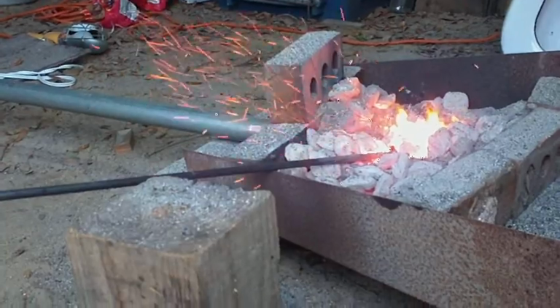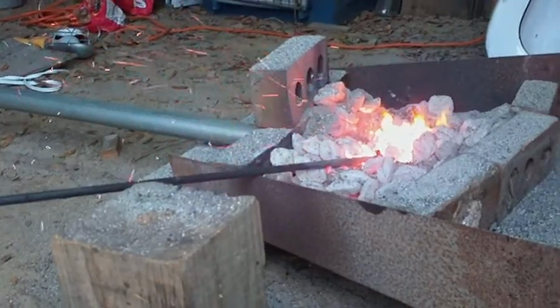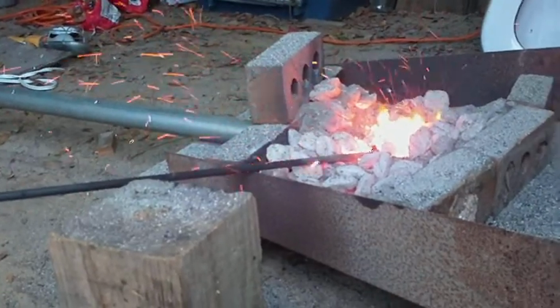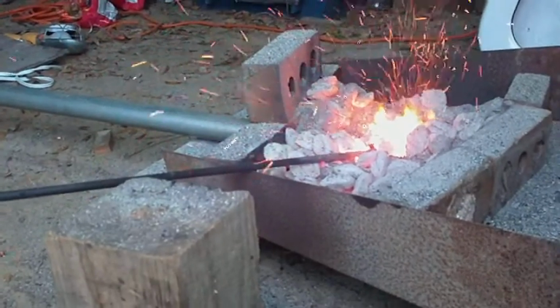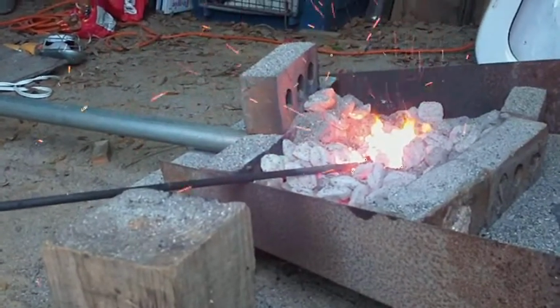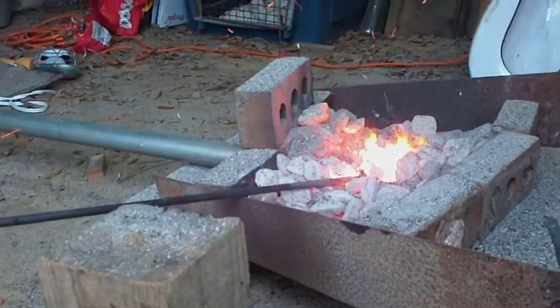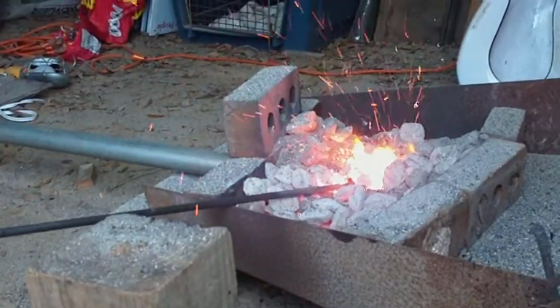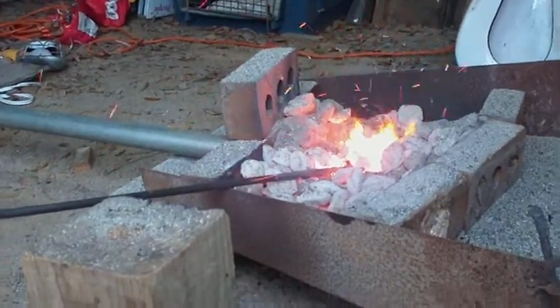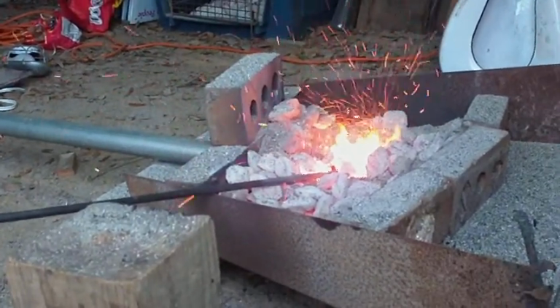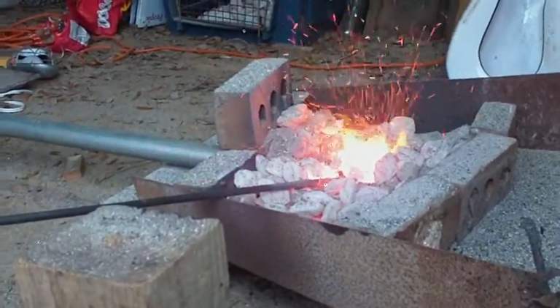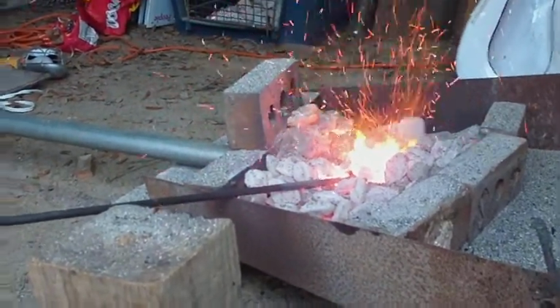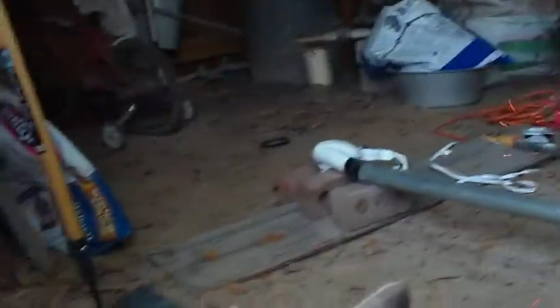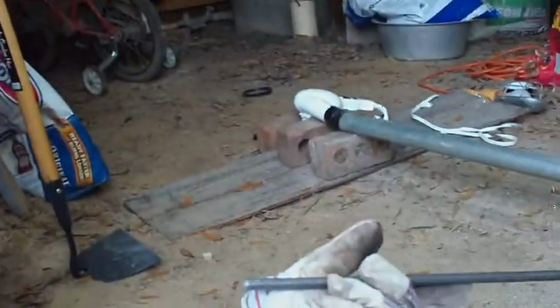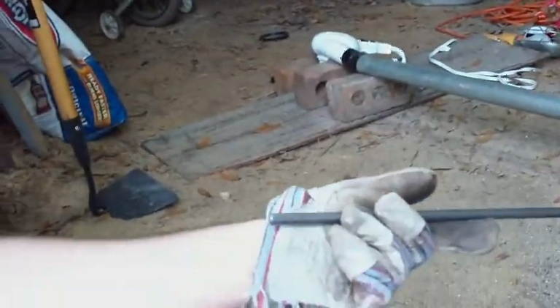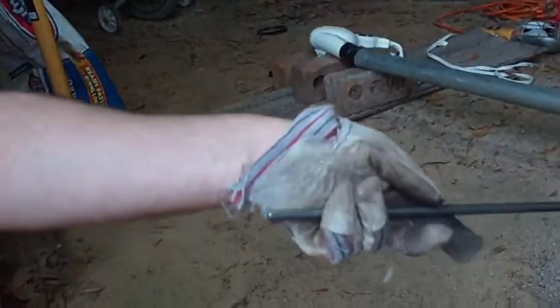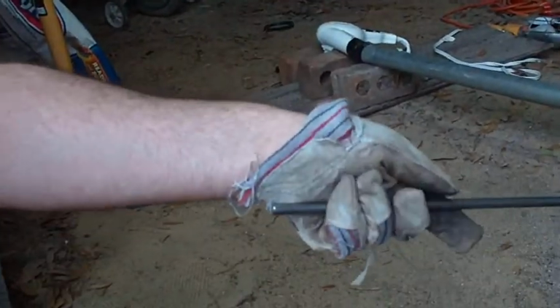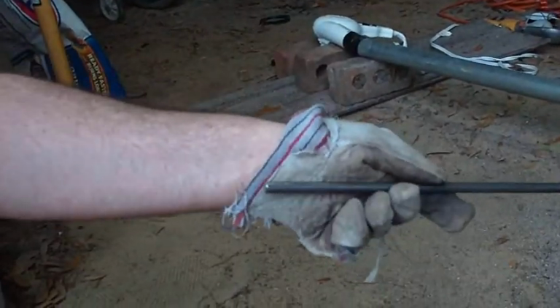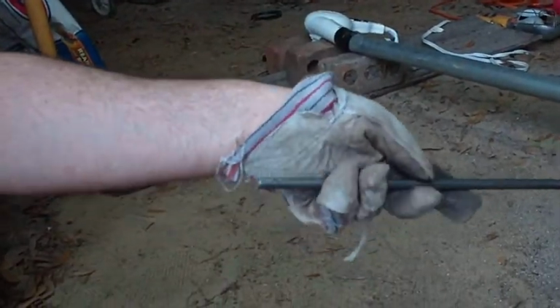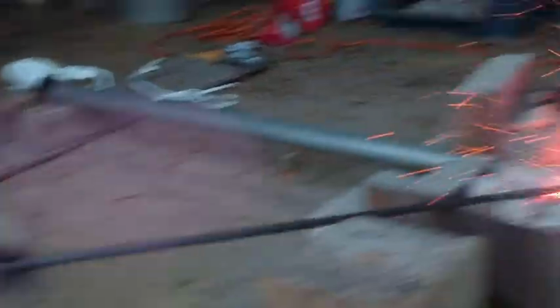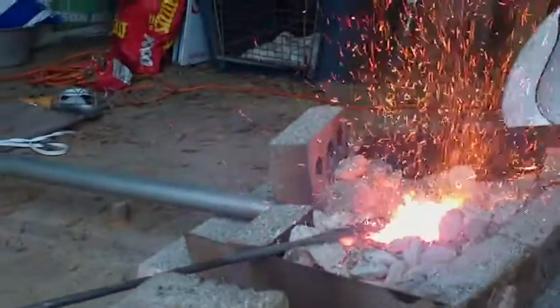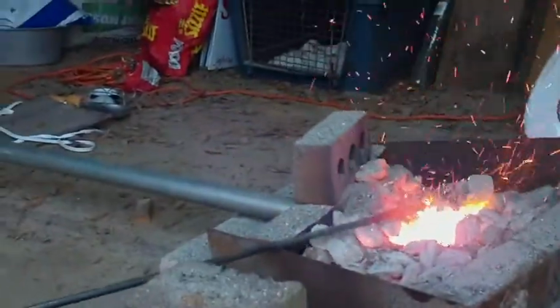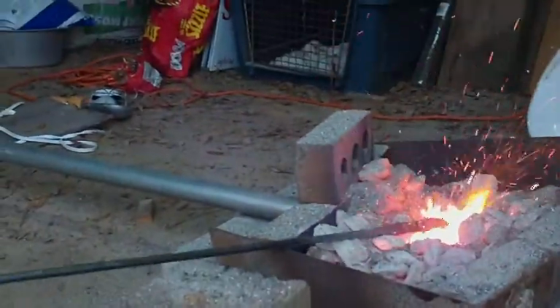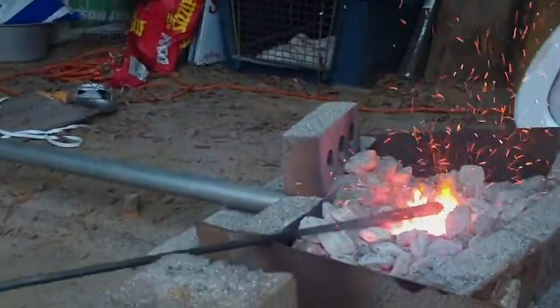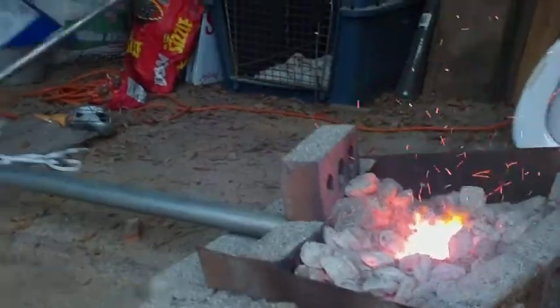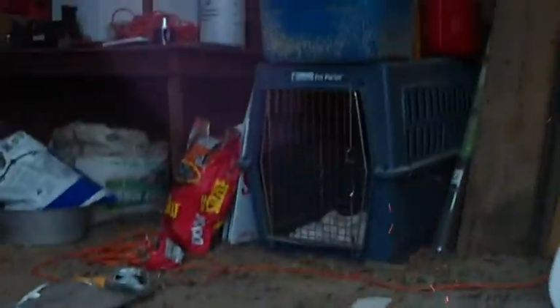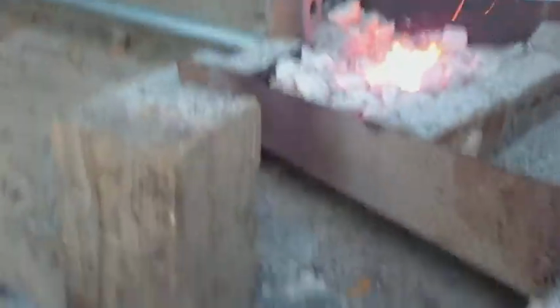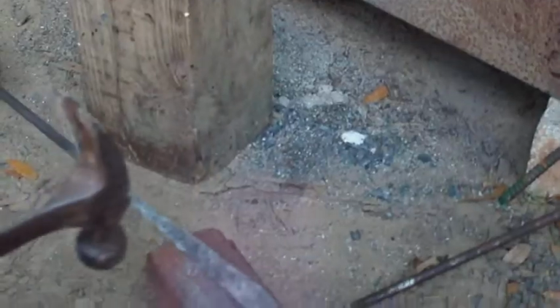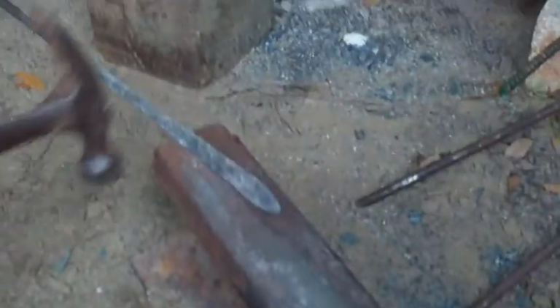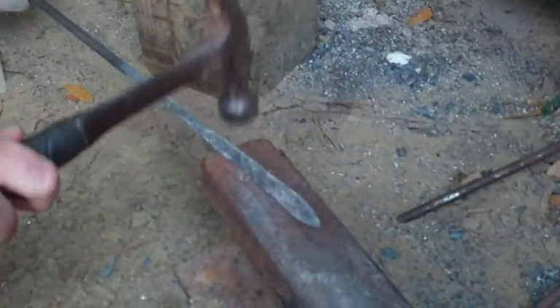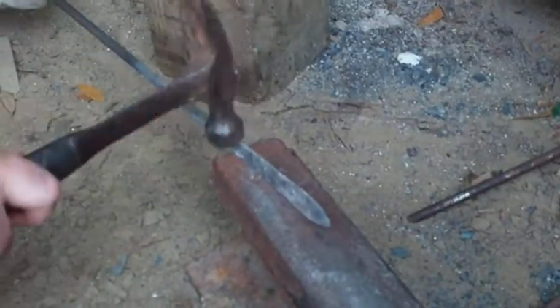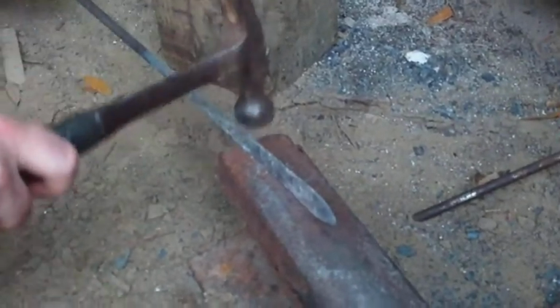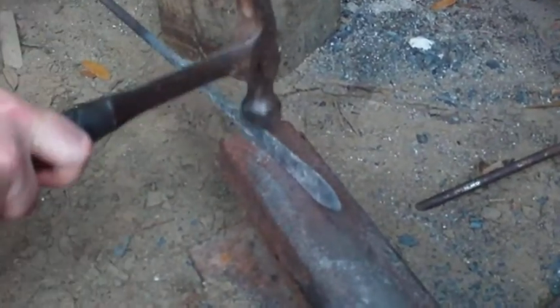I haven't put more on there in place since then. That's what the pipe looked like when we started, and that's what it looks like now.